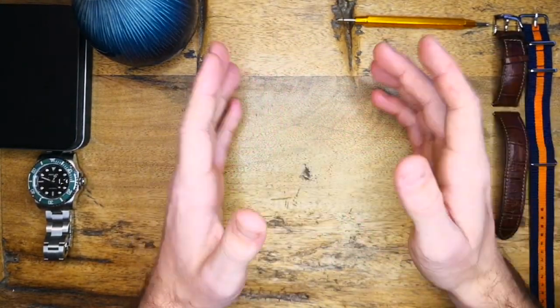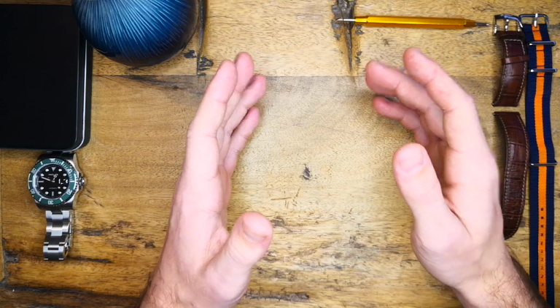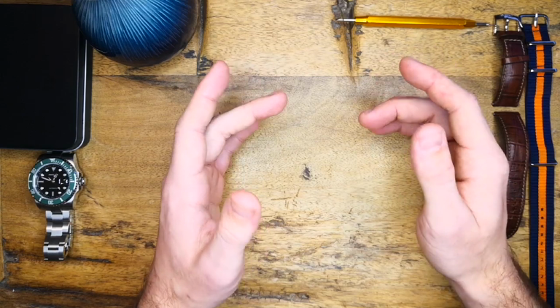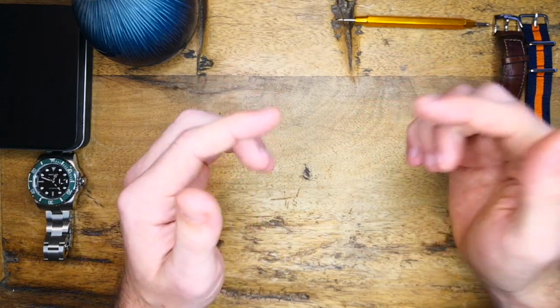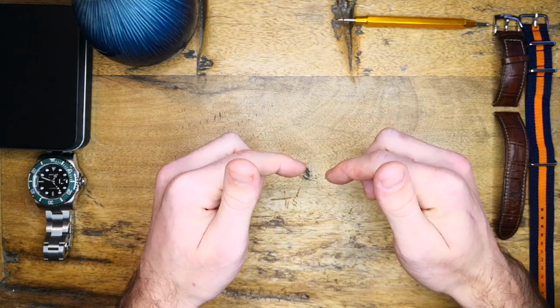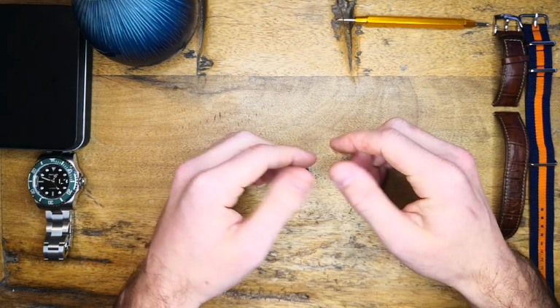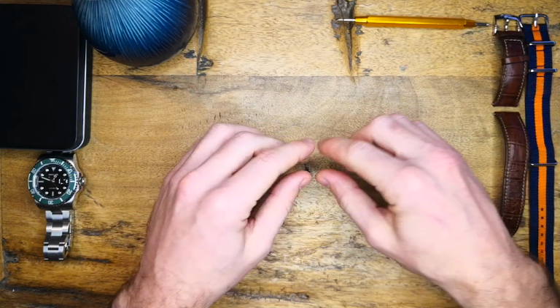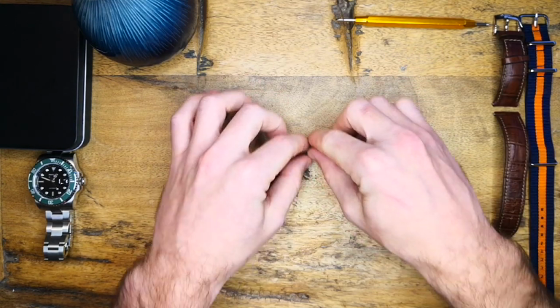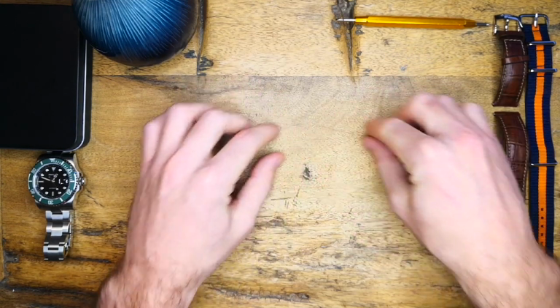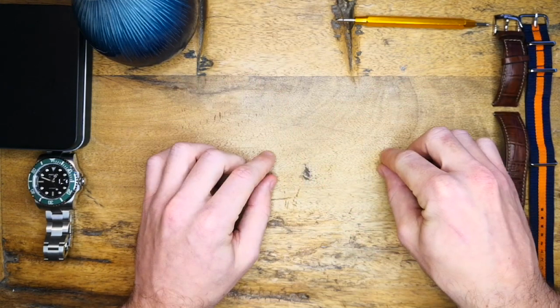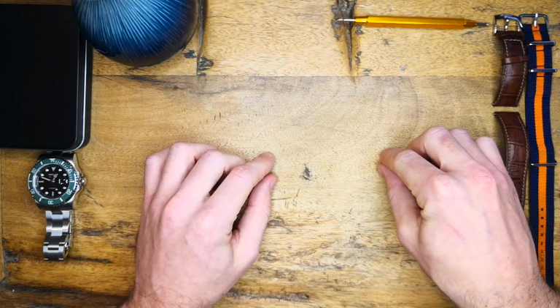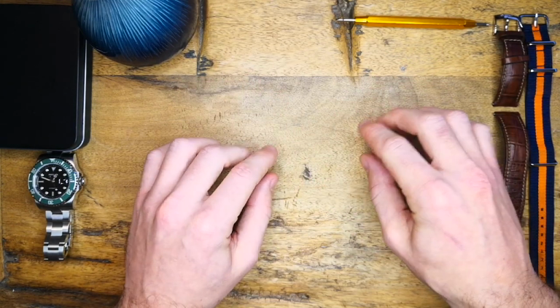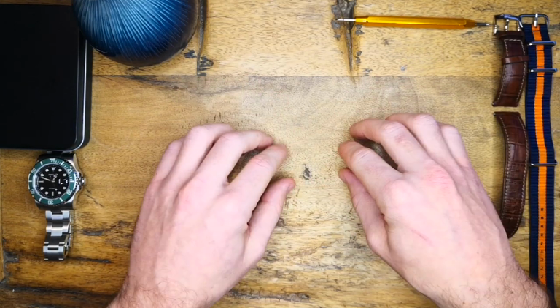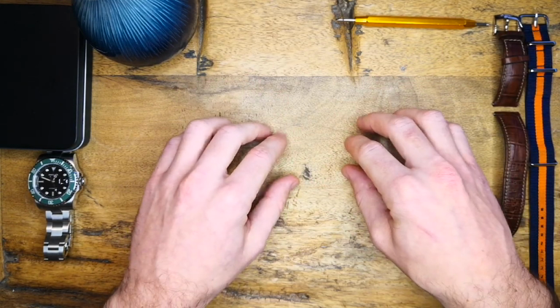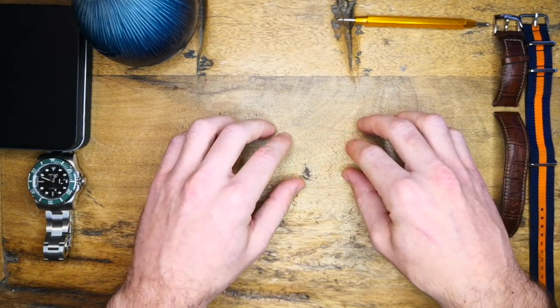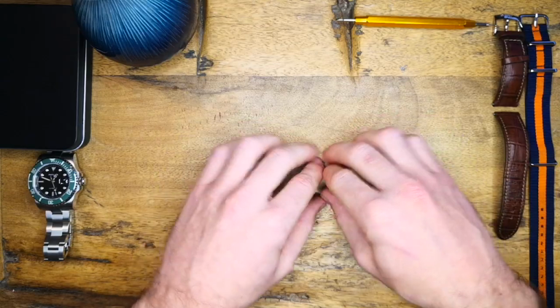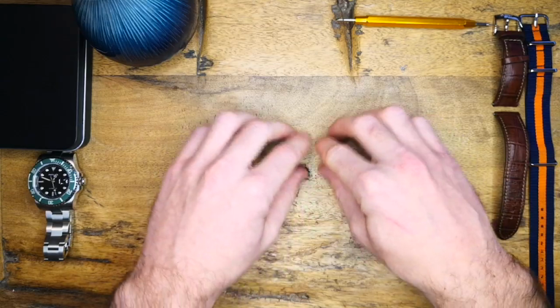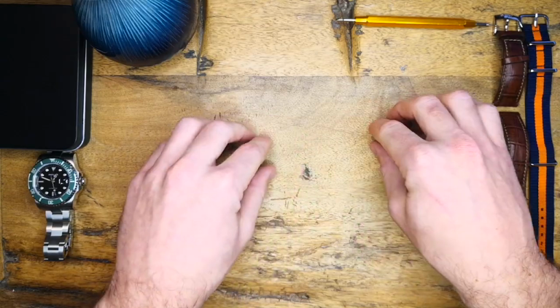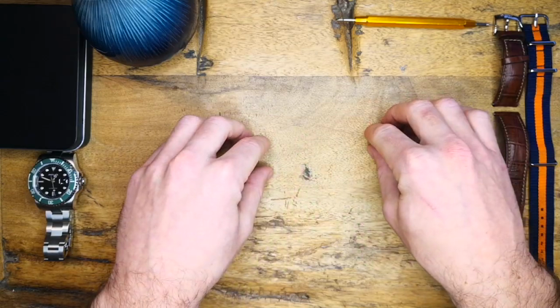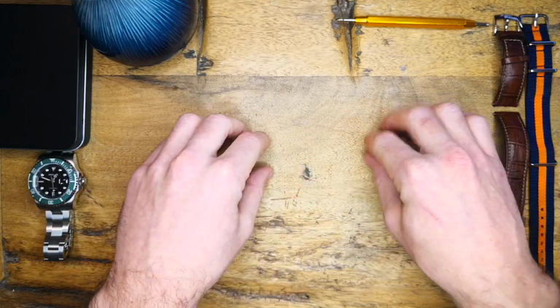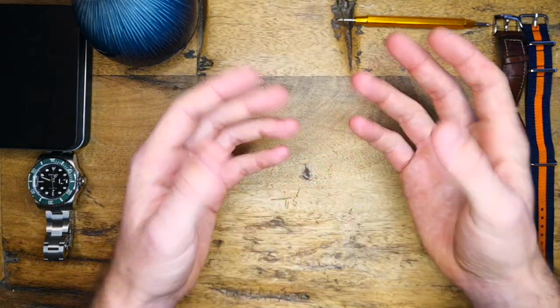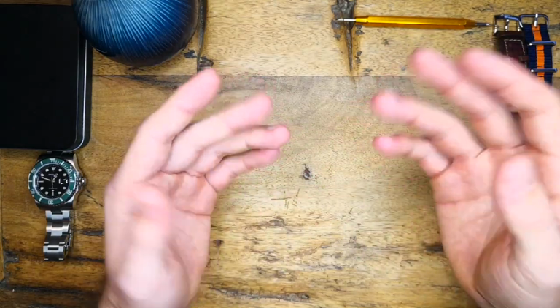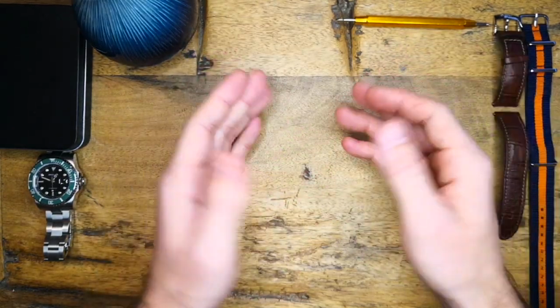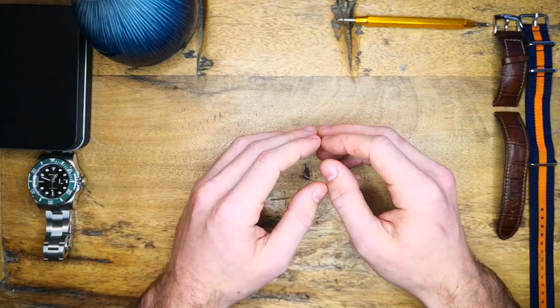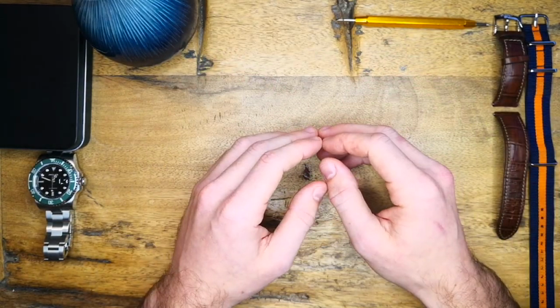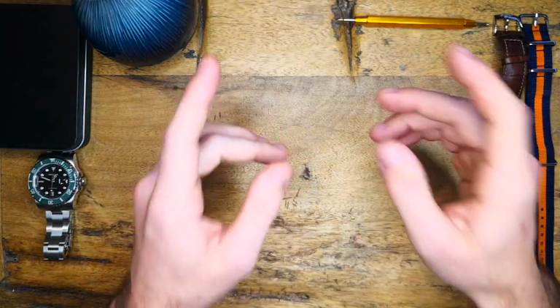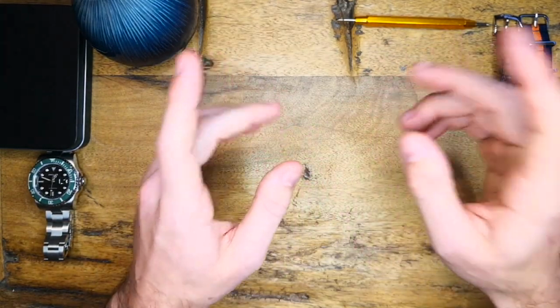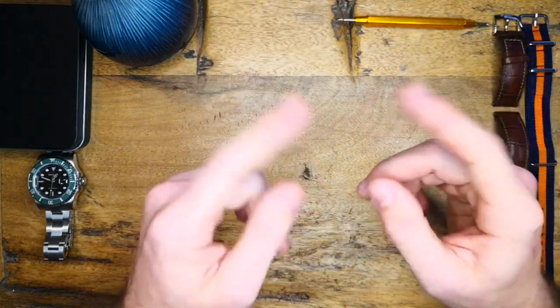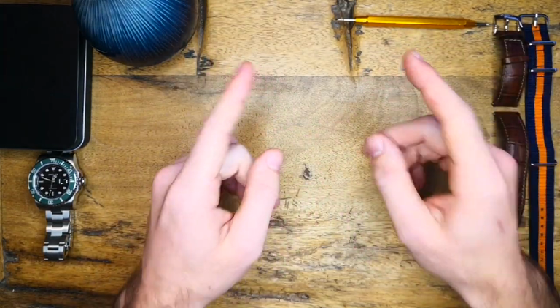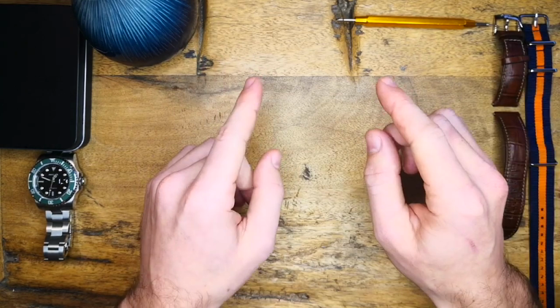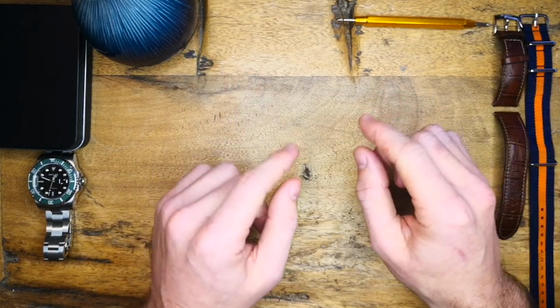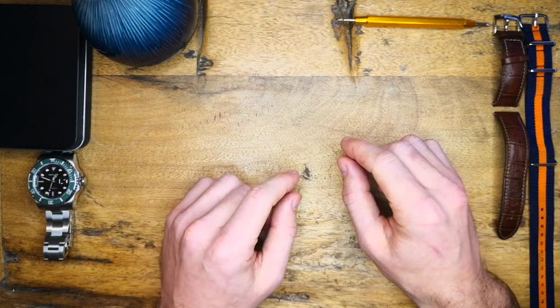Now this does not mean that this is a bad watch. I'm simply outlining some of the things that I think they should improve — things that if you have a problem with, perhaps this isn't the watch for you. Anyway, on that note let's get into this review.